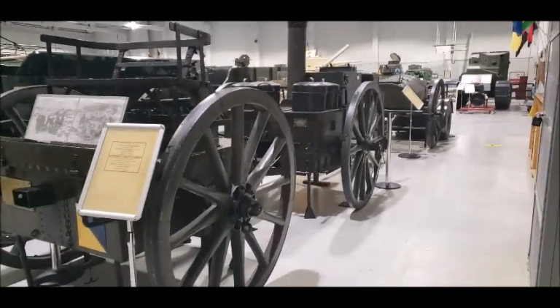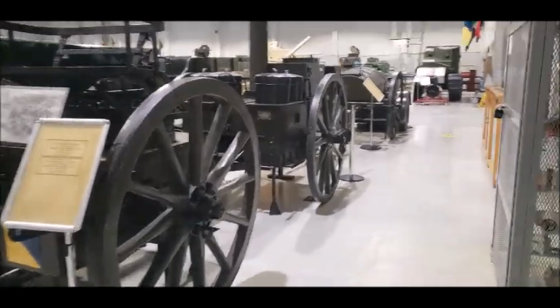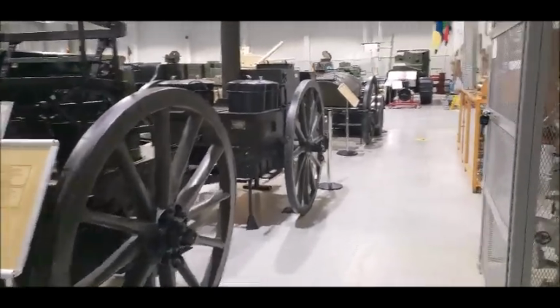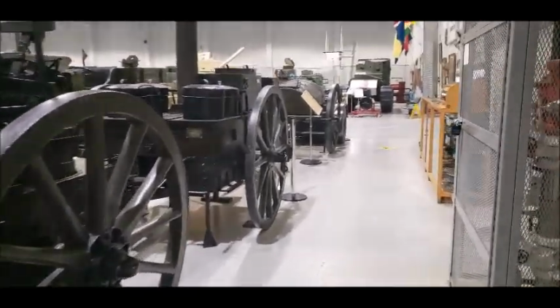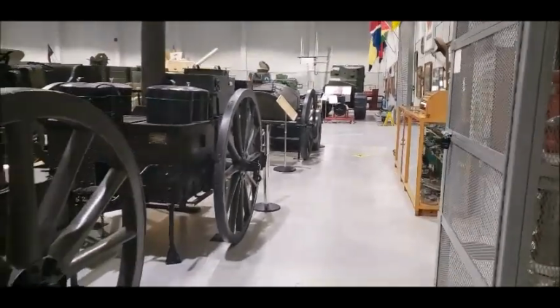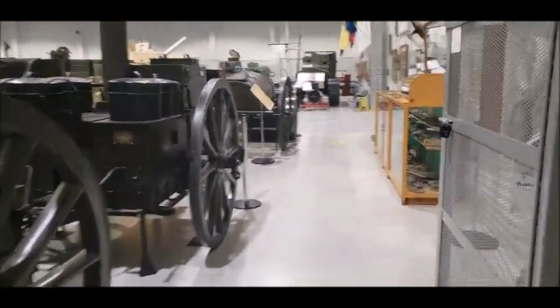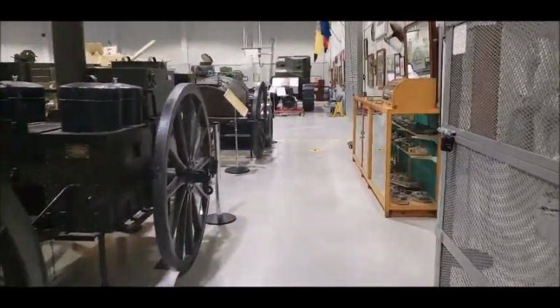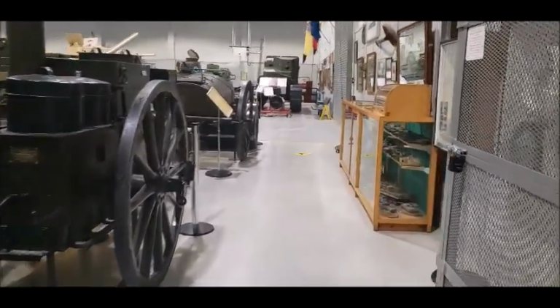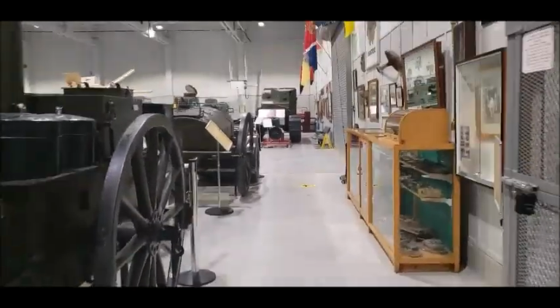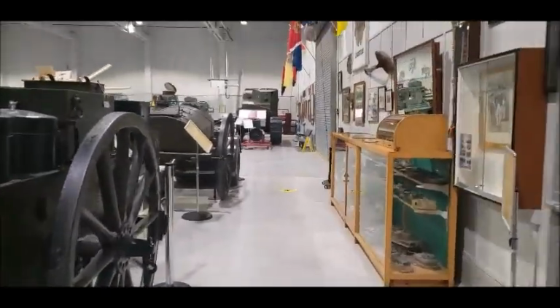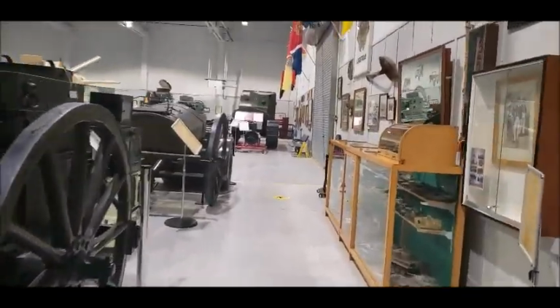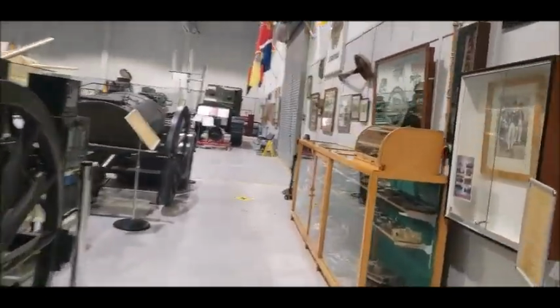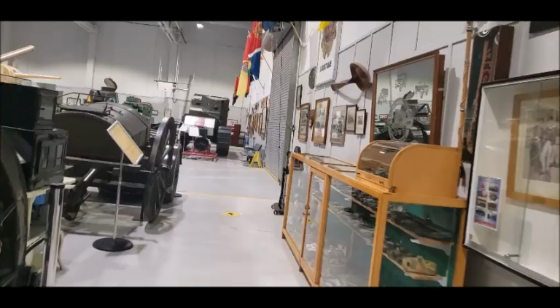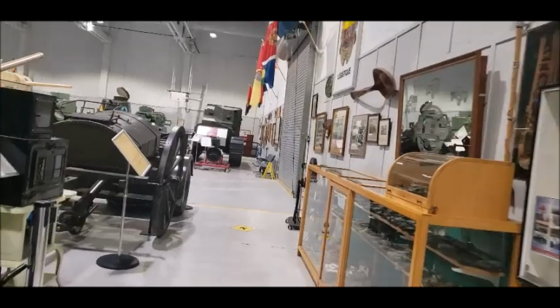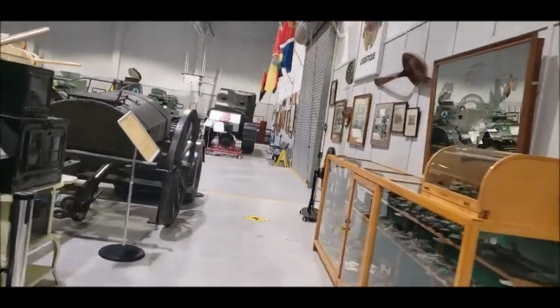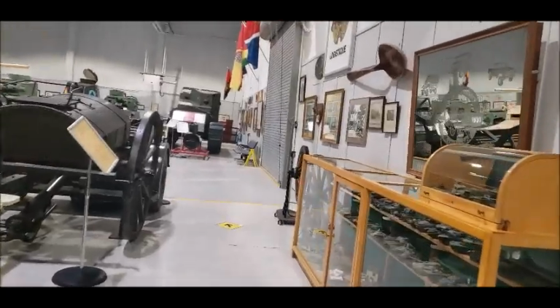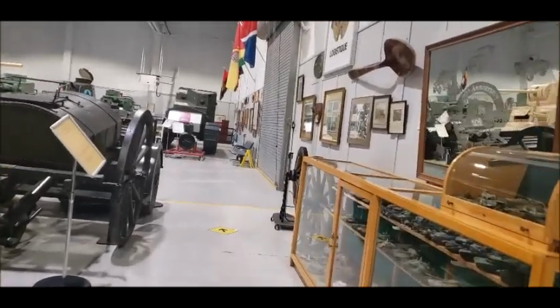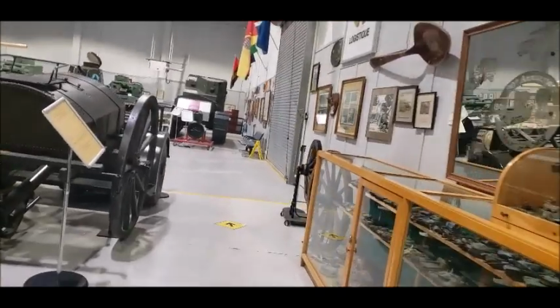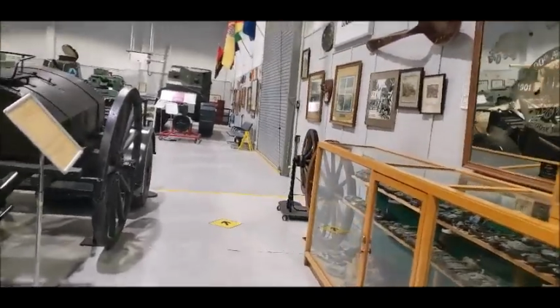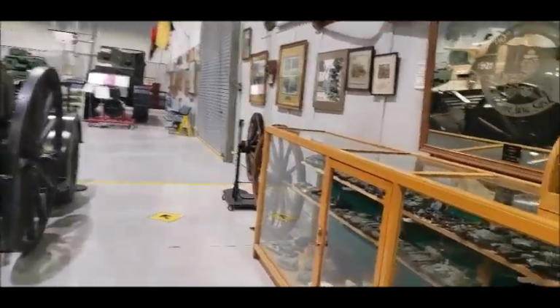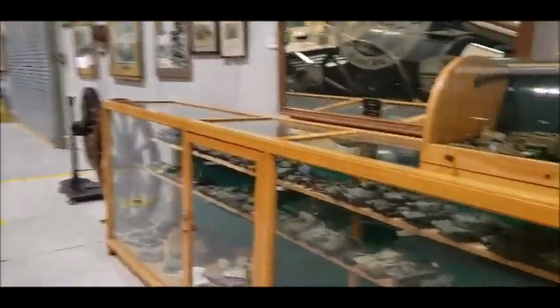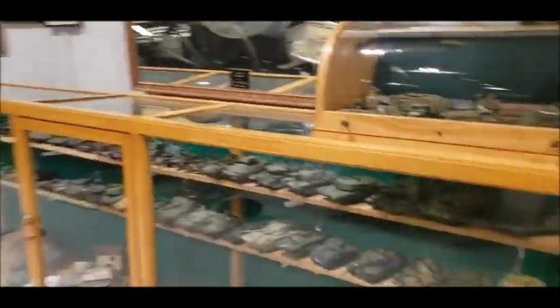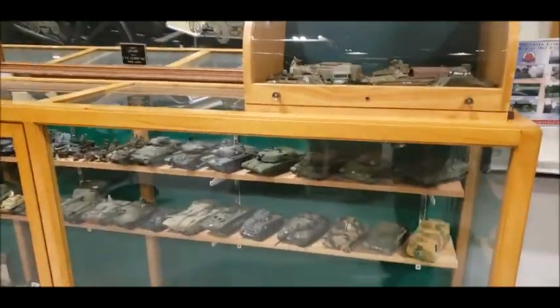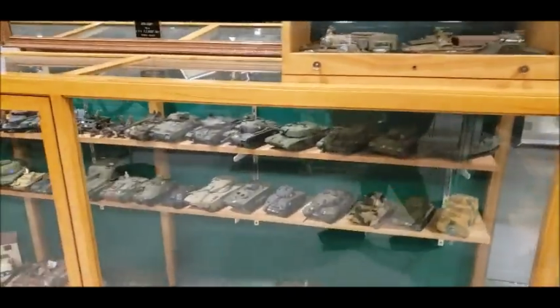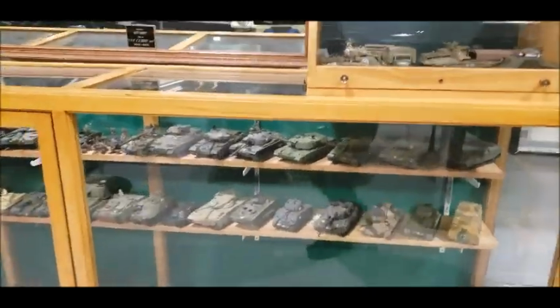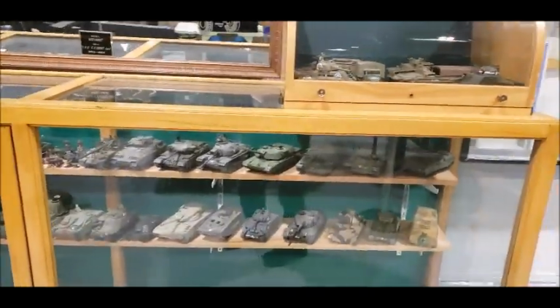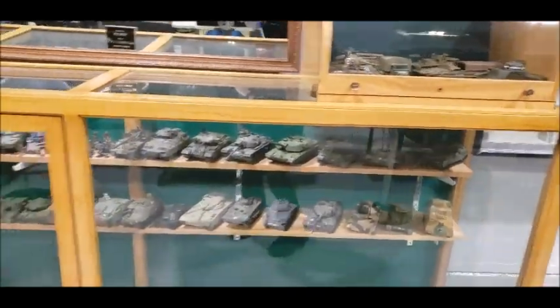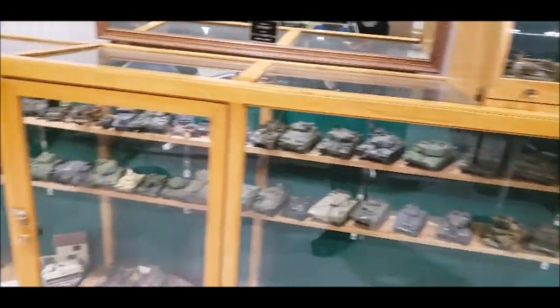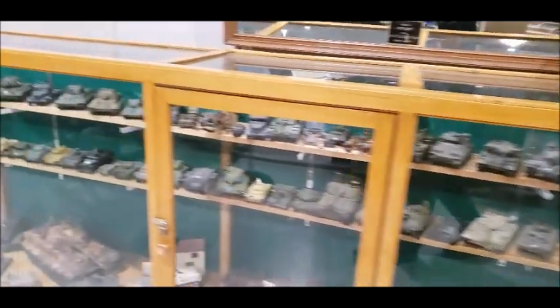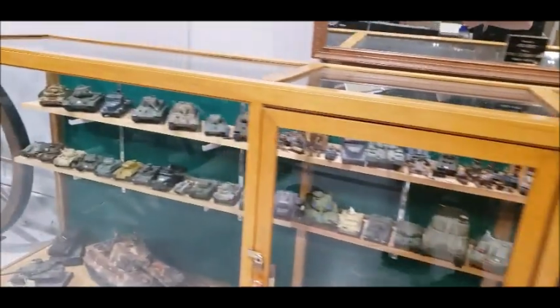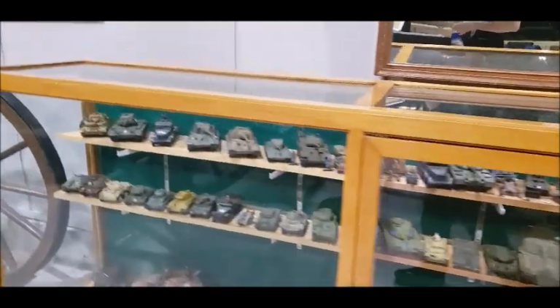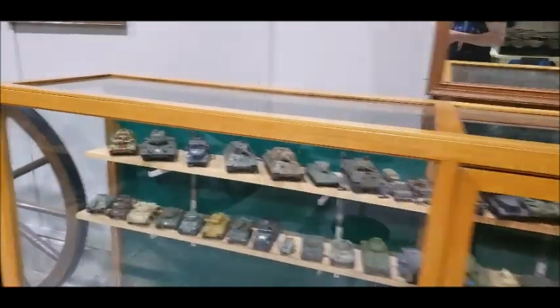Hello there. This is Sean from Sean's Travels, and here's the Base Borden Military Museum. My model club's not the only one that was into model tanks.